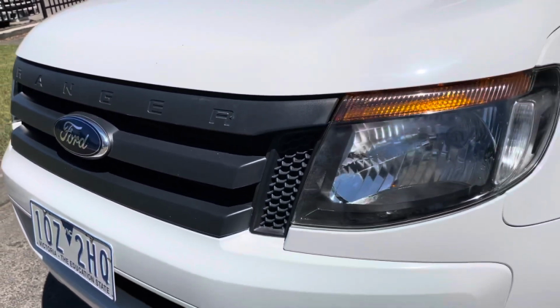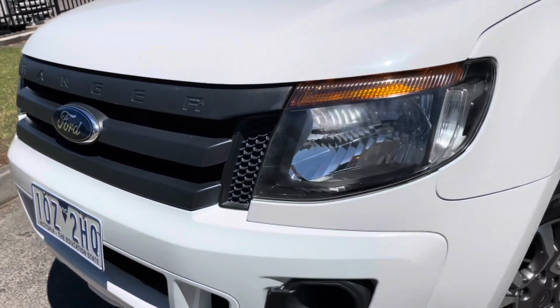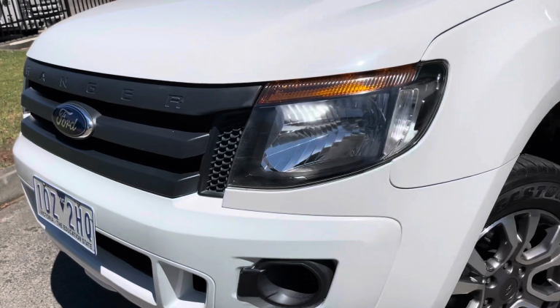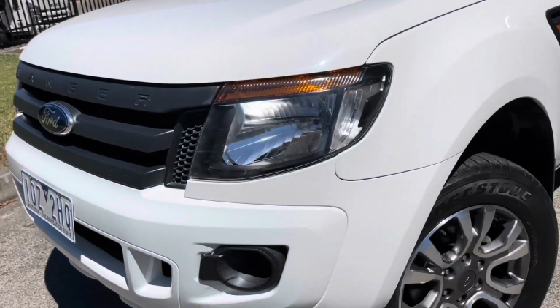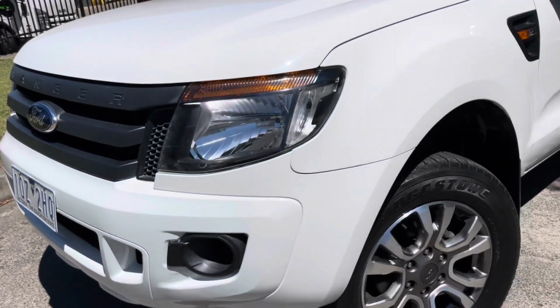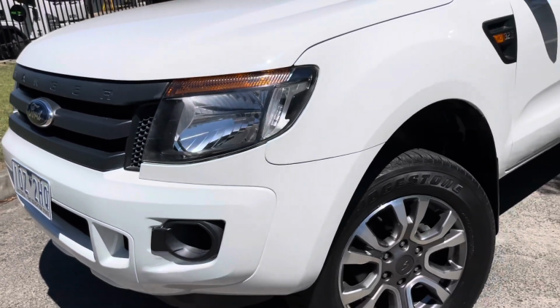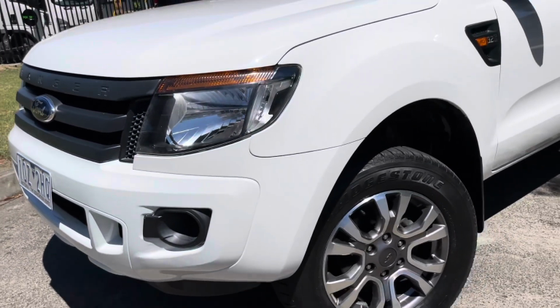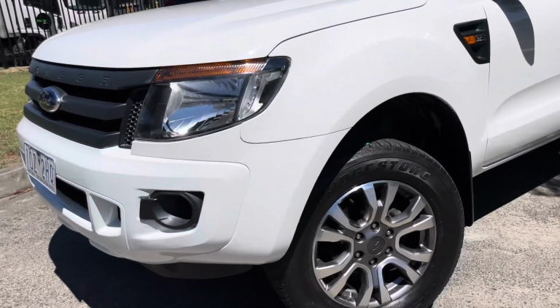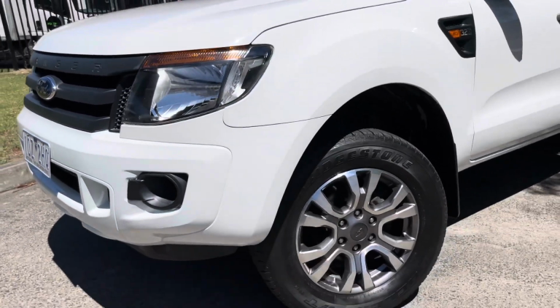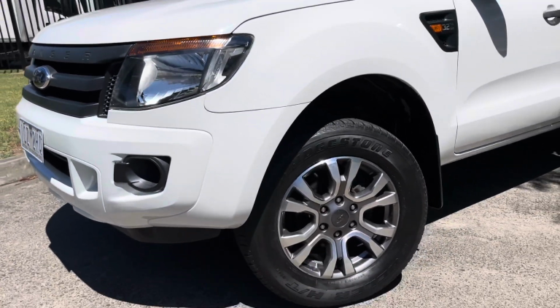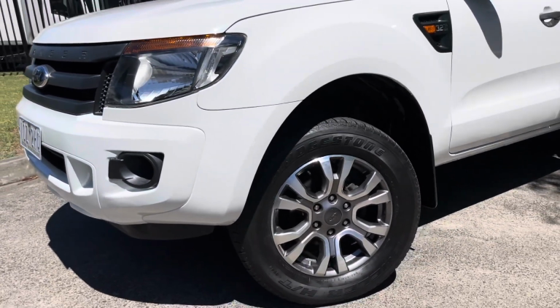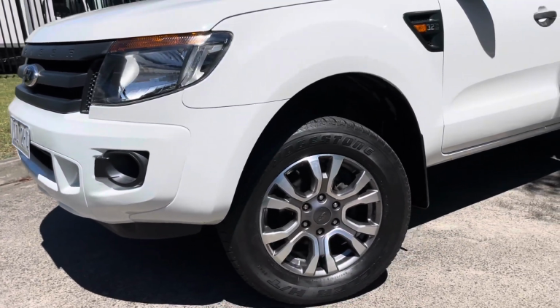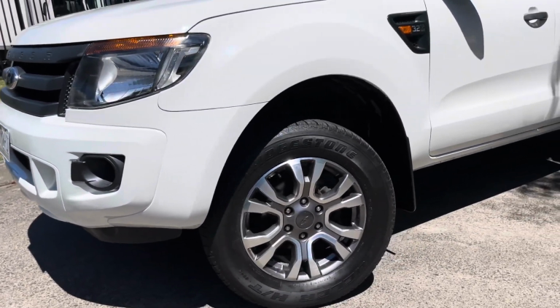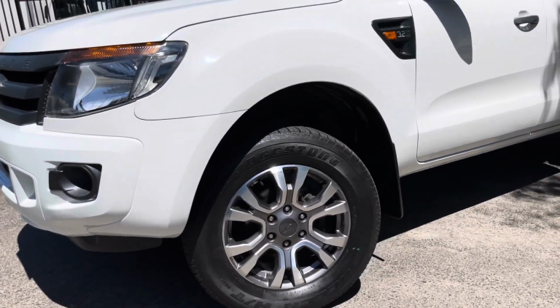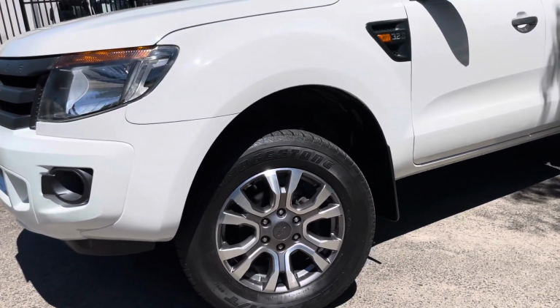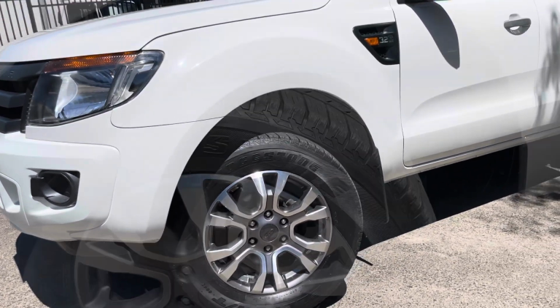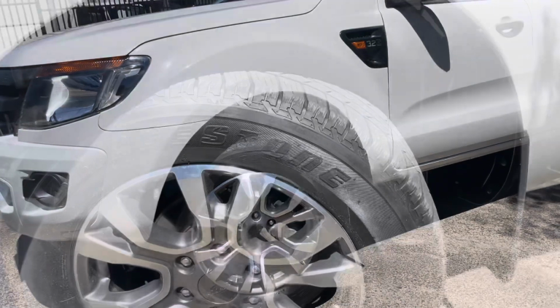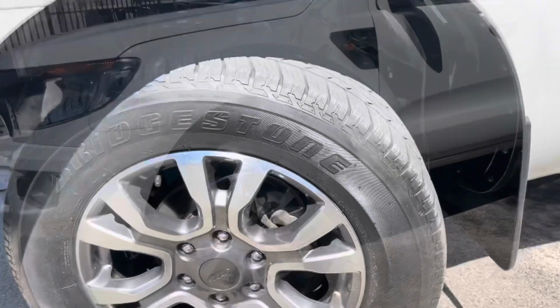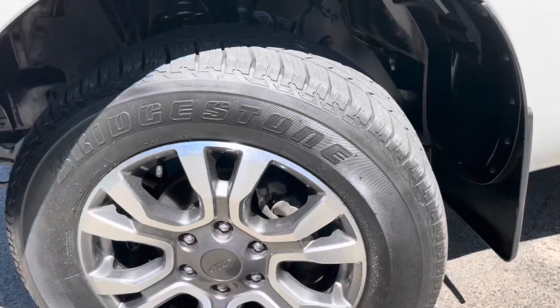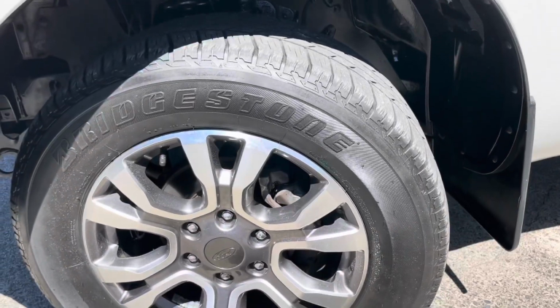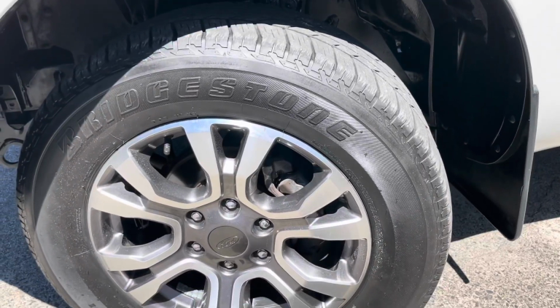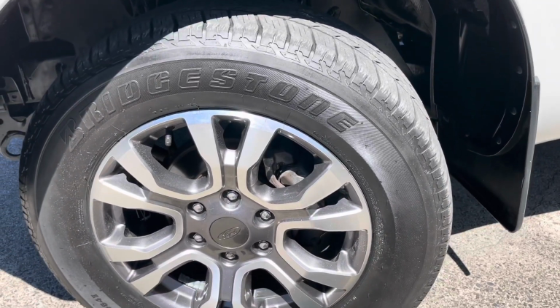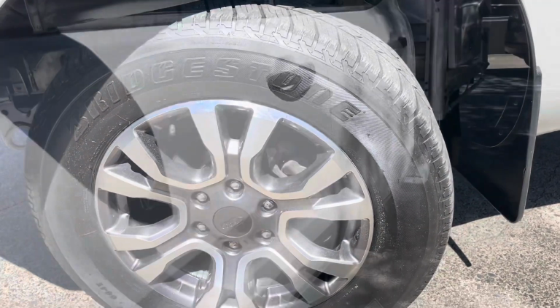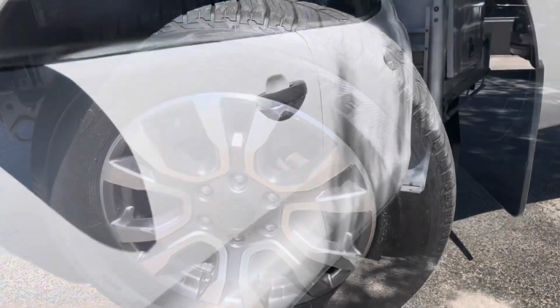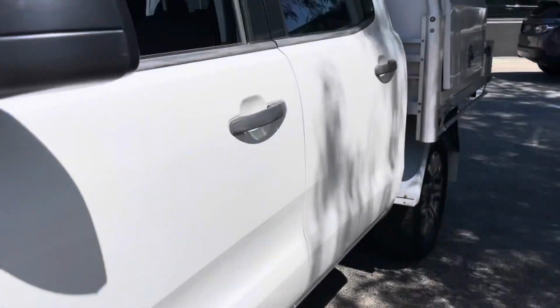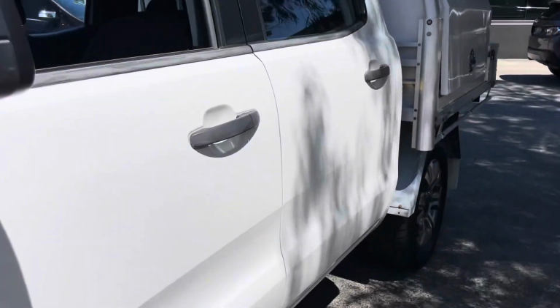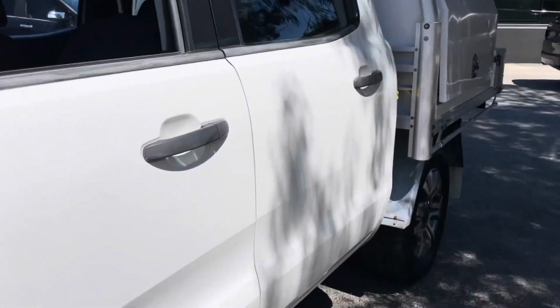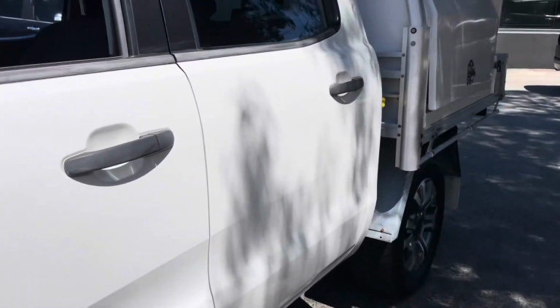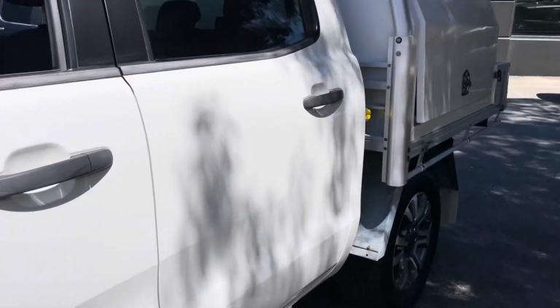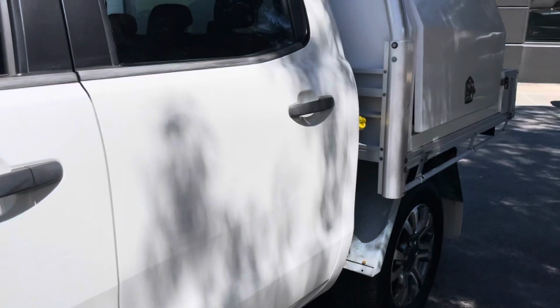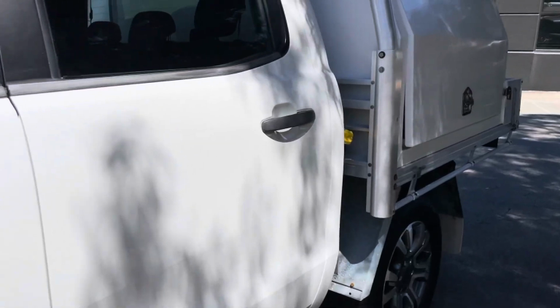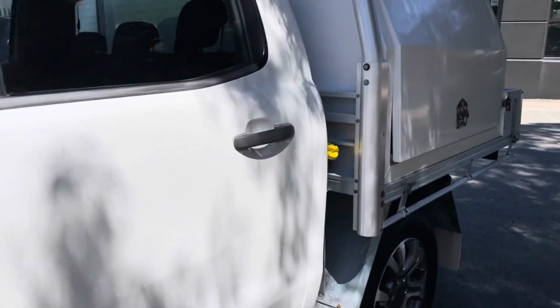It is a 3.2 six-speed manual turbo diesel four-wheel drive, and as we come down you can see it is a double cab with five seats.